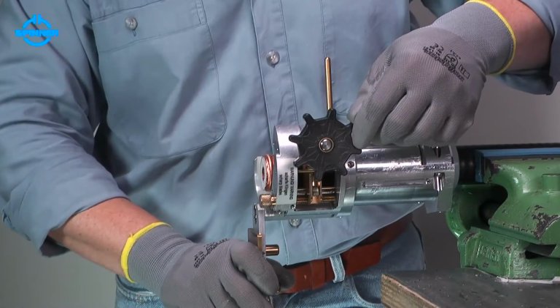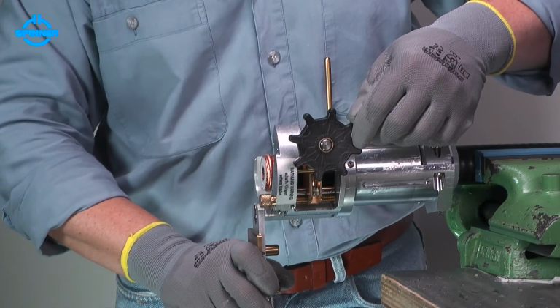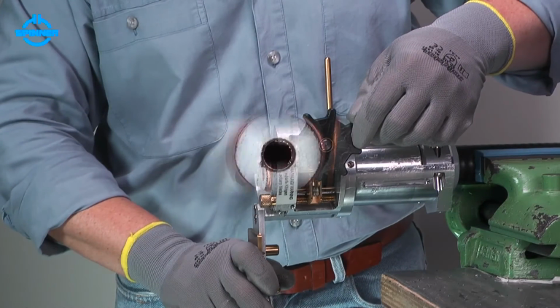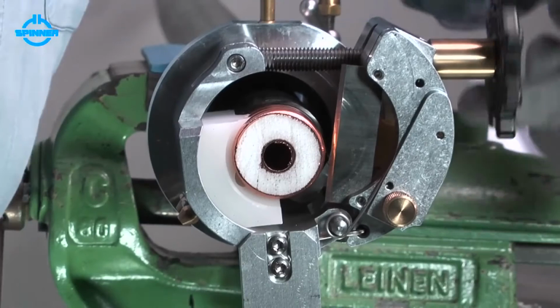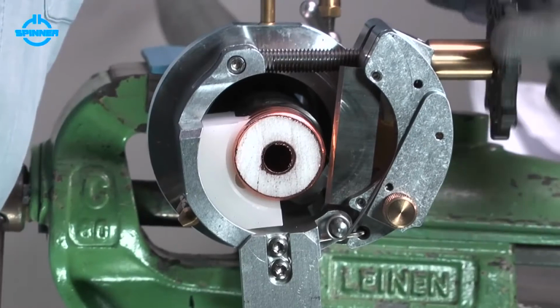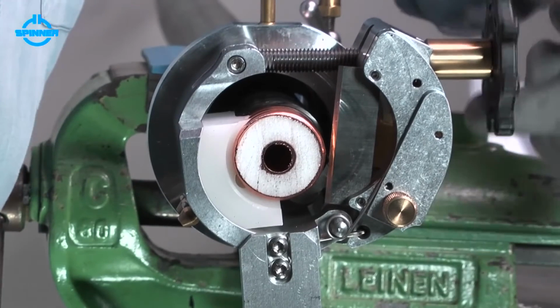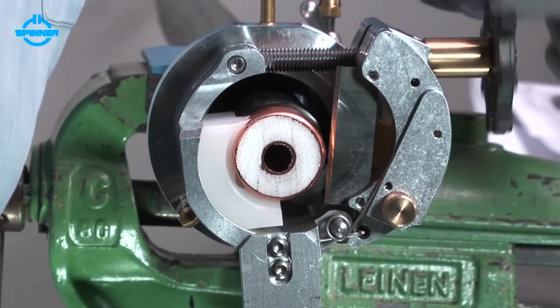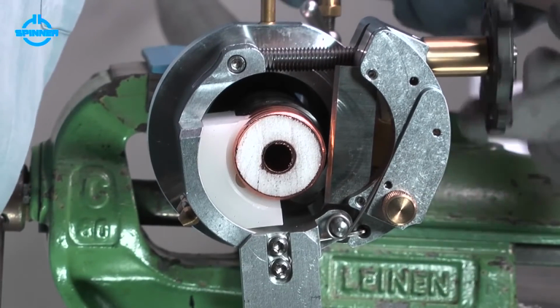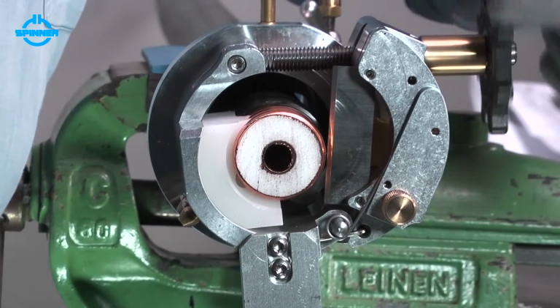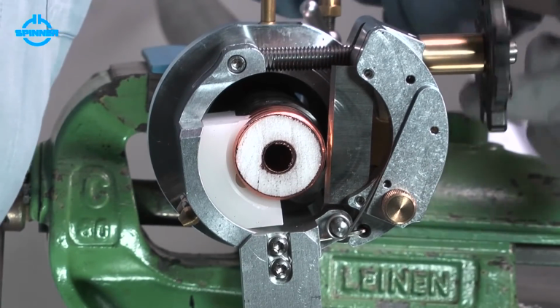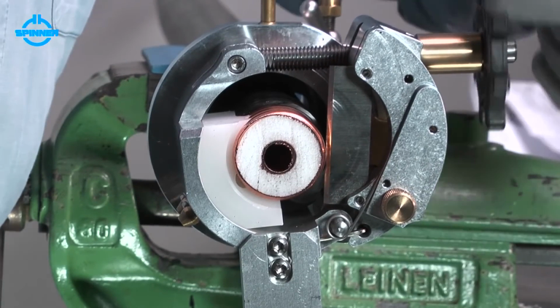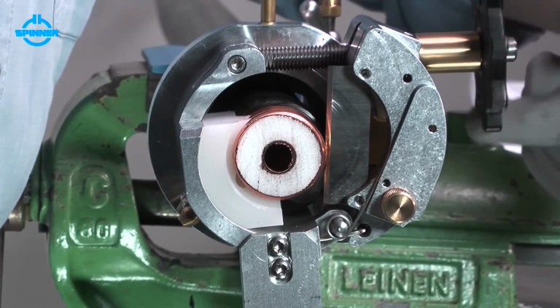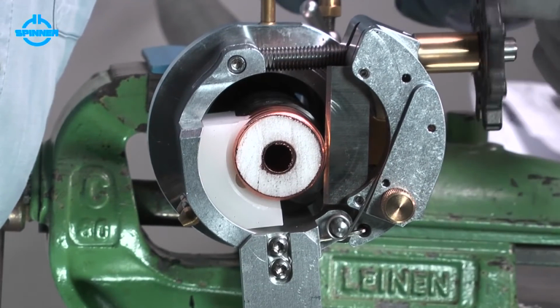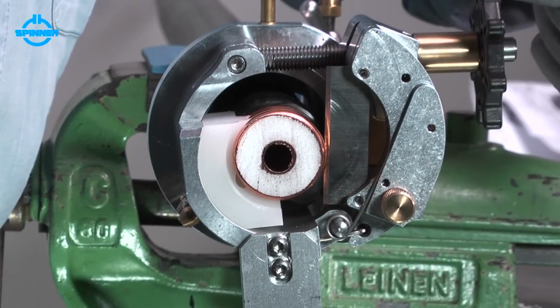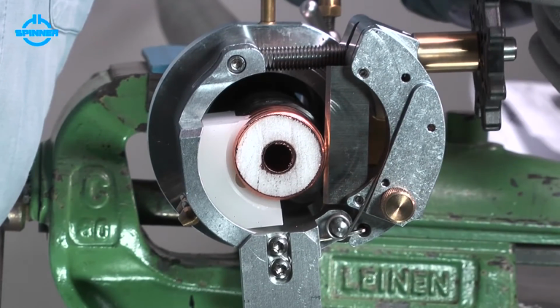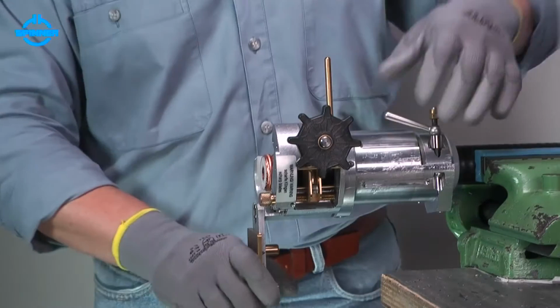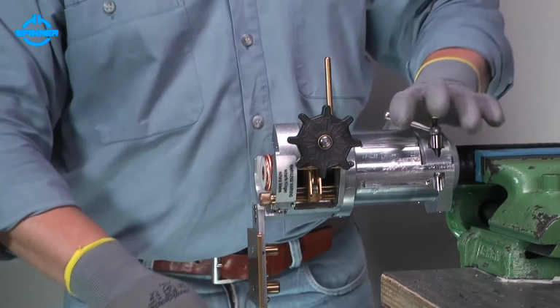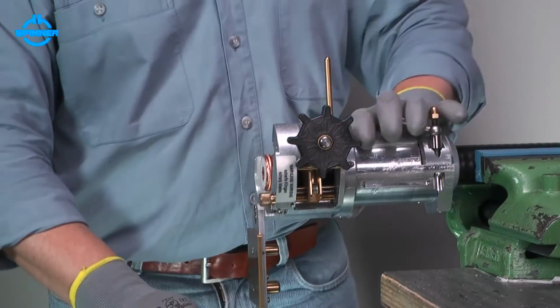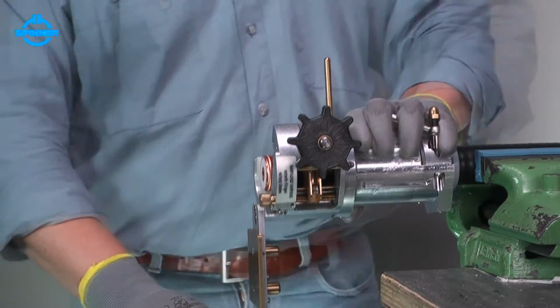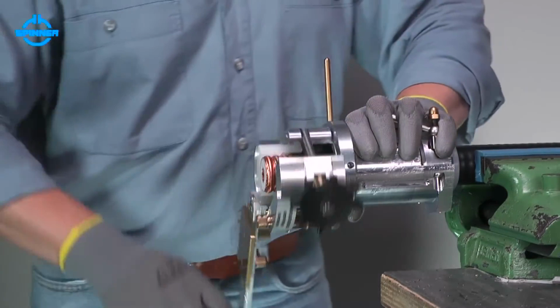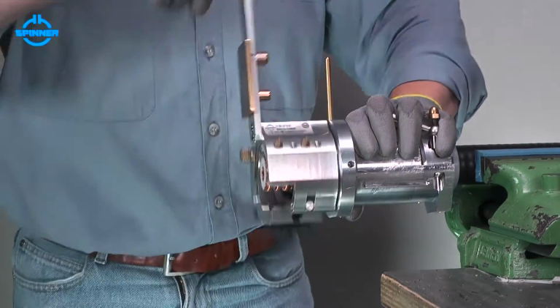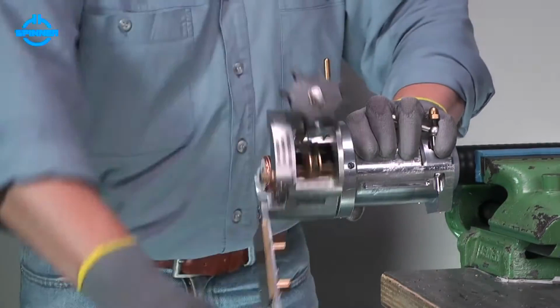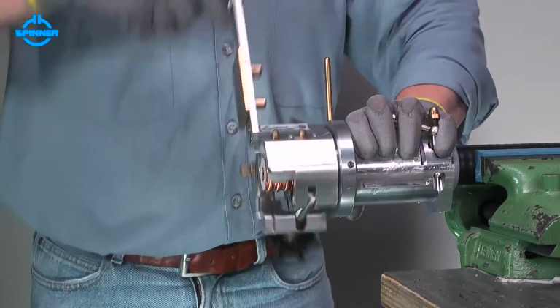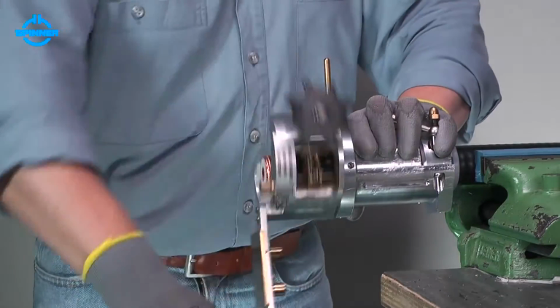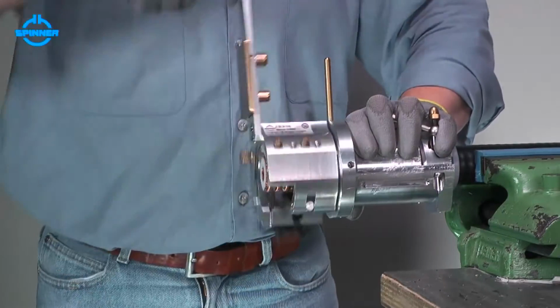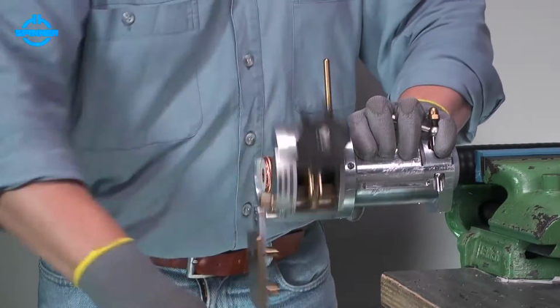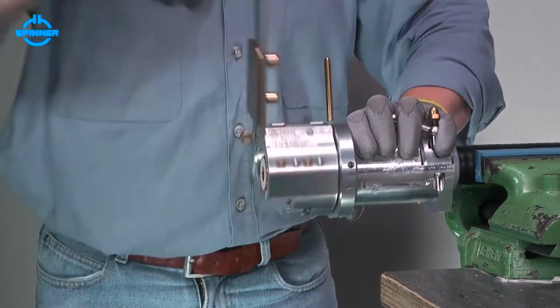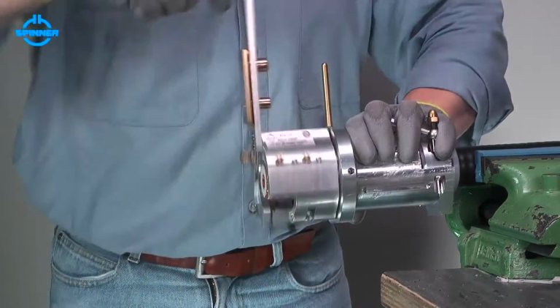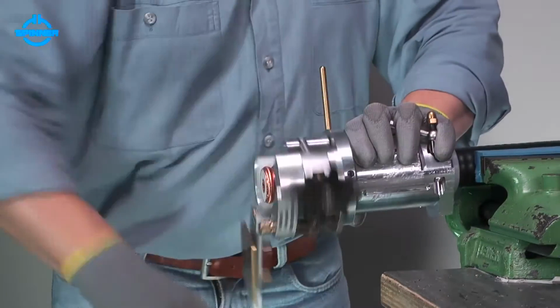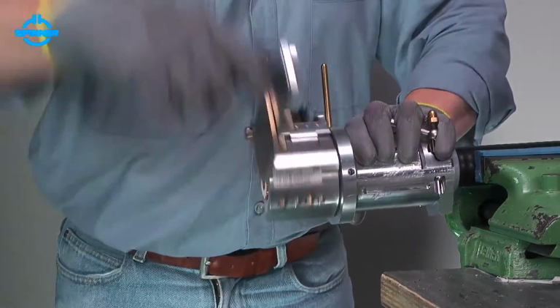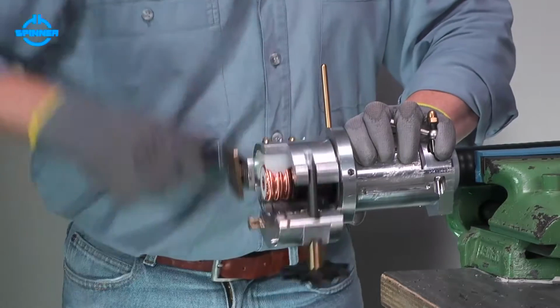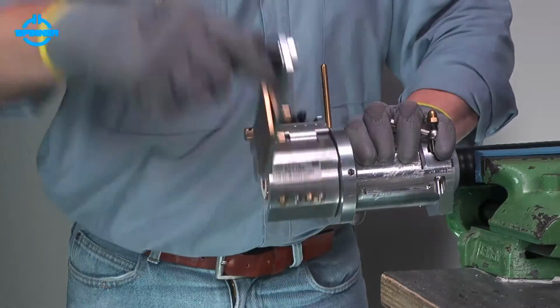Turn the feed handrail counterclockwise manually until the blade is situated close to the cable. Cut the outer conductor by turning the crank clockwise.